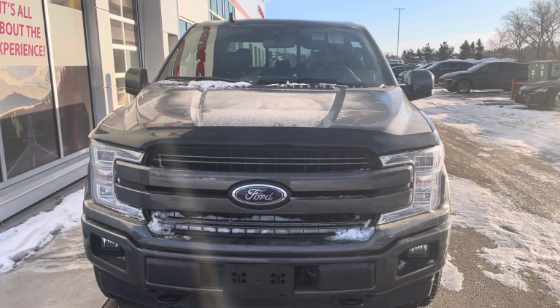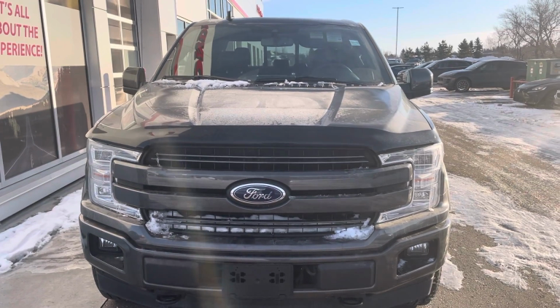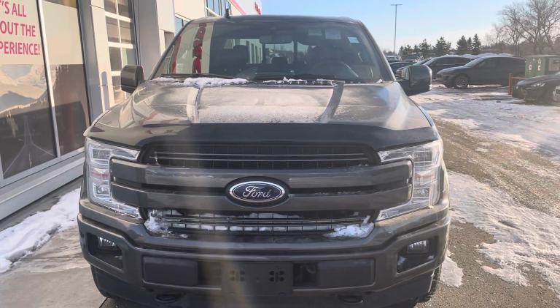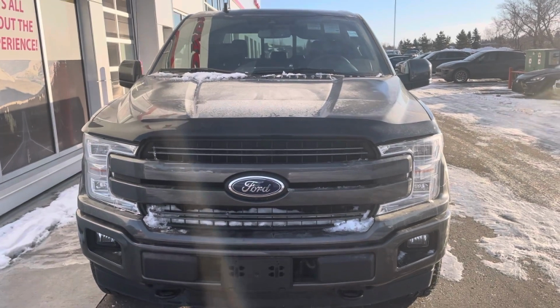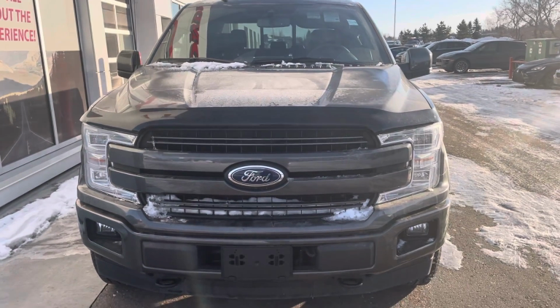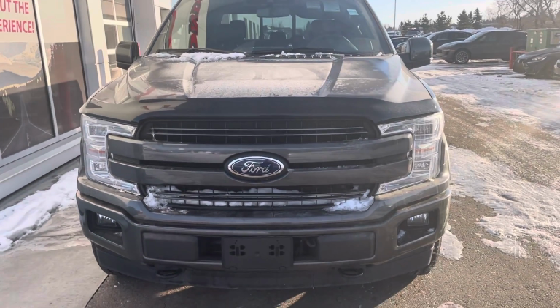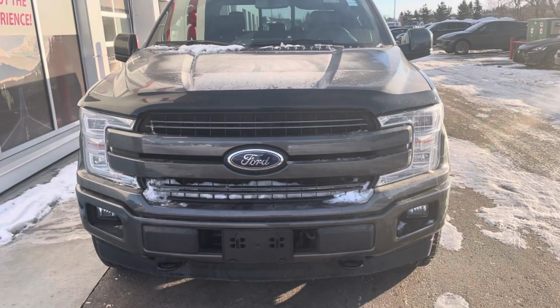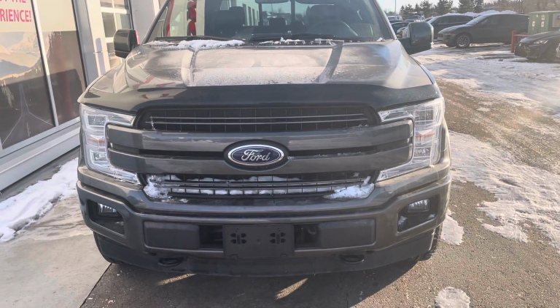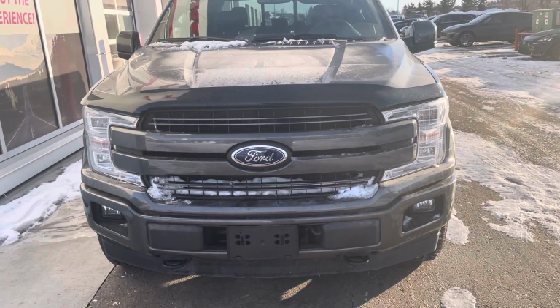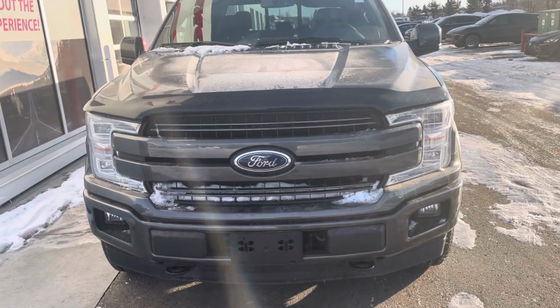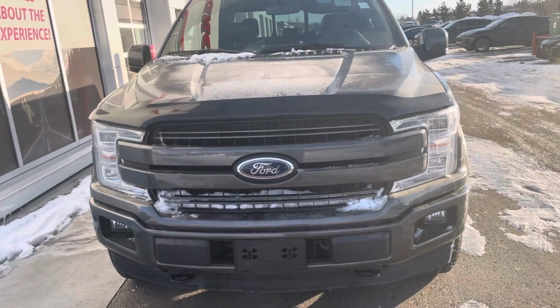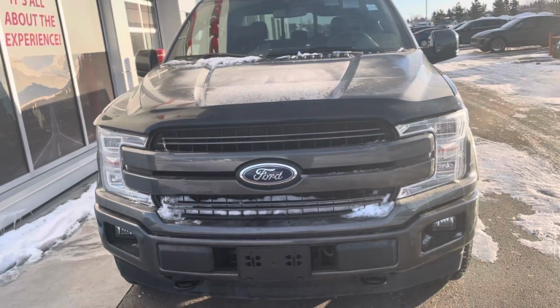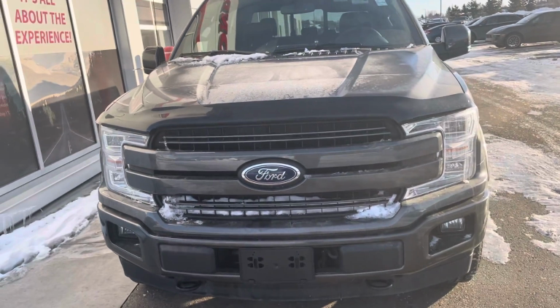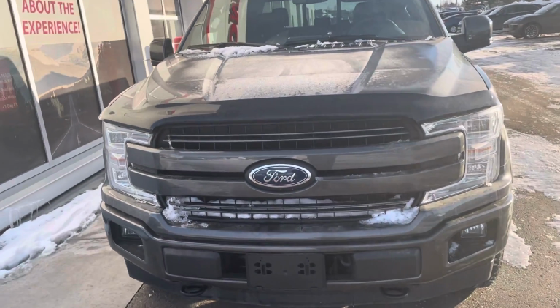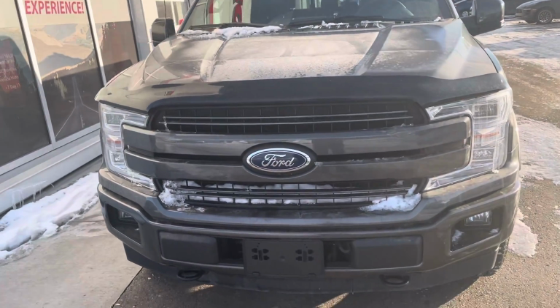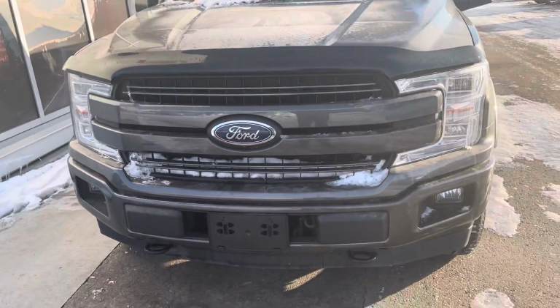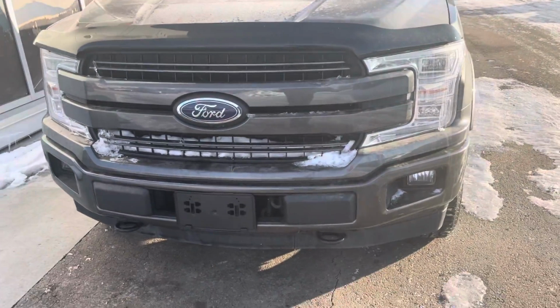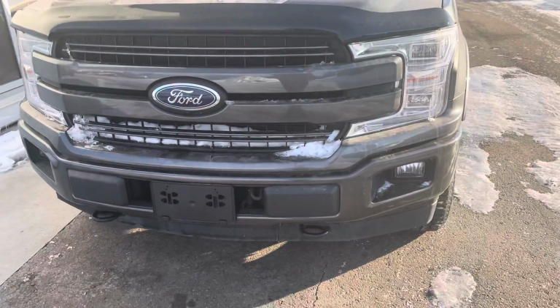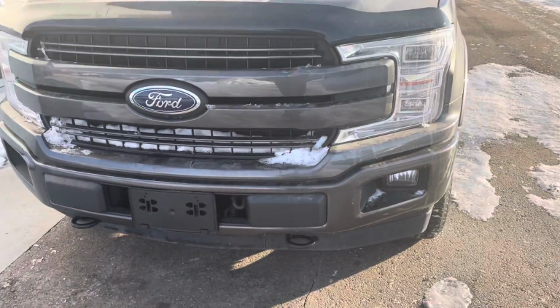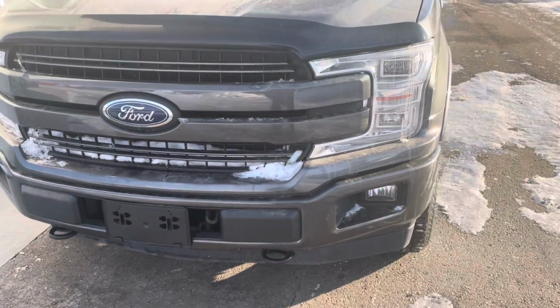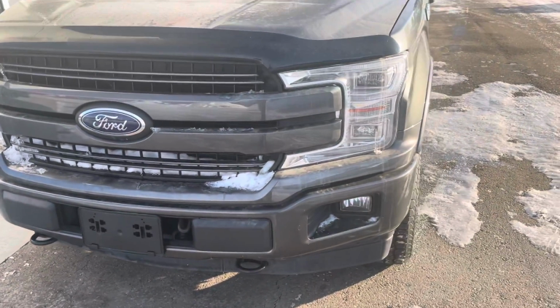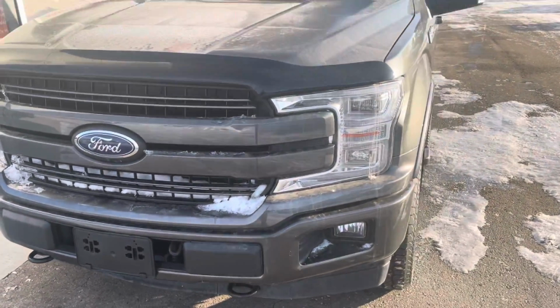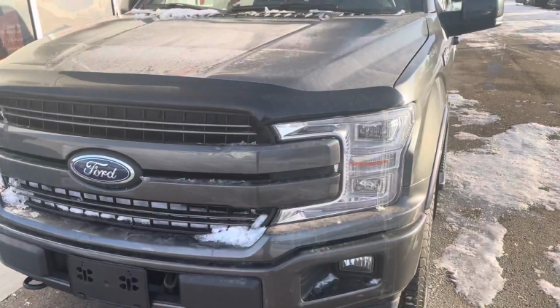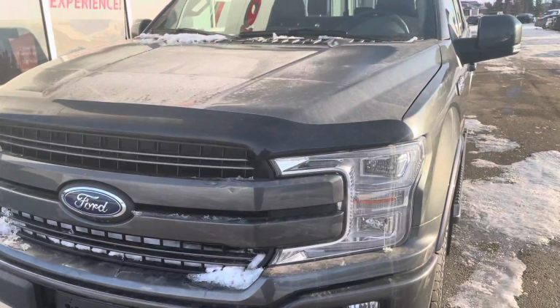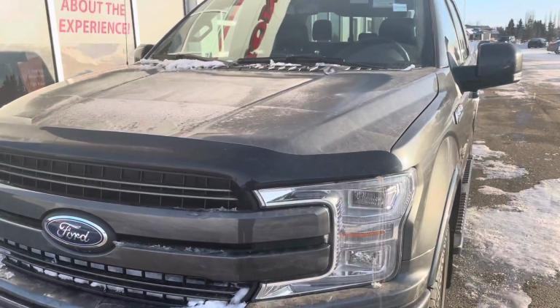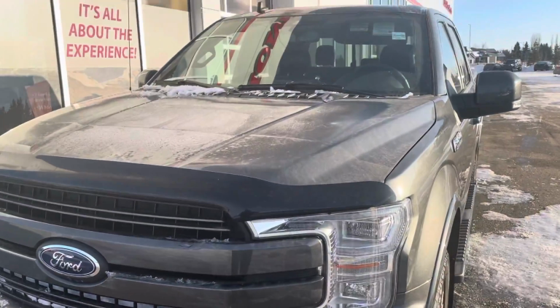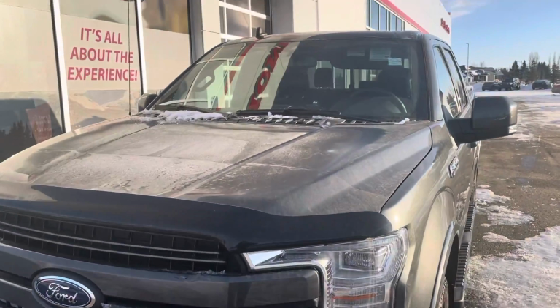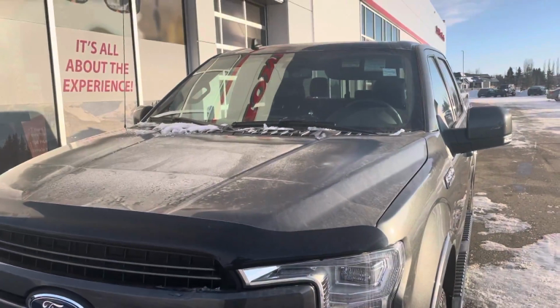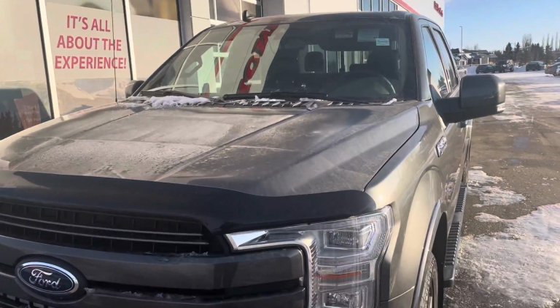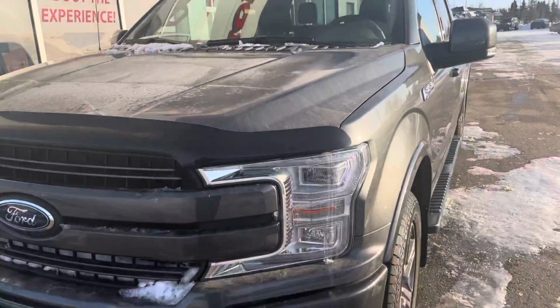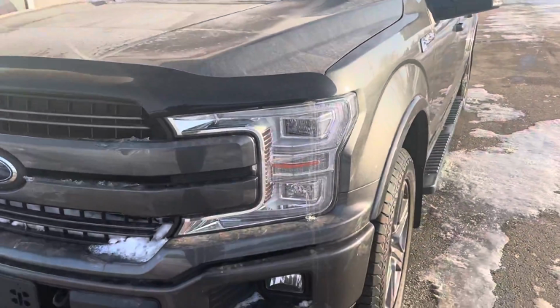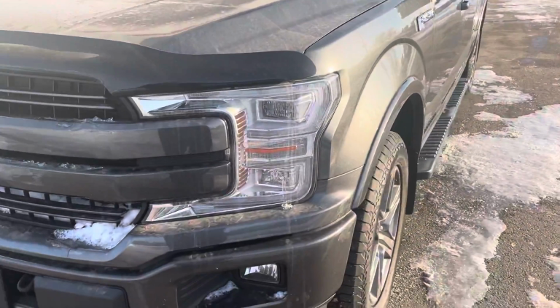Hi, this is Bob from St. Albert Honda. I wanted to do a quick walk-around video of this 2020 Ford F-150 Lariat. This one's got the 3.5 liter EcoBoost in it.